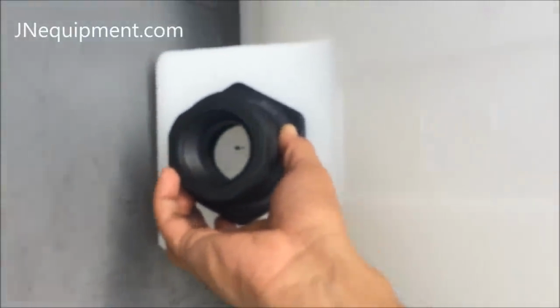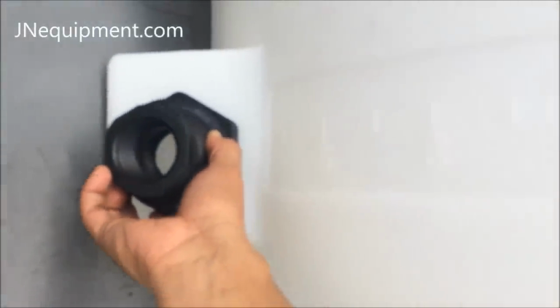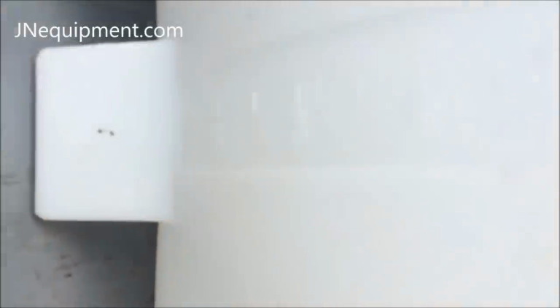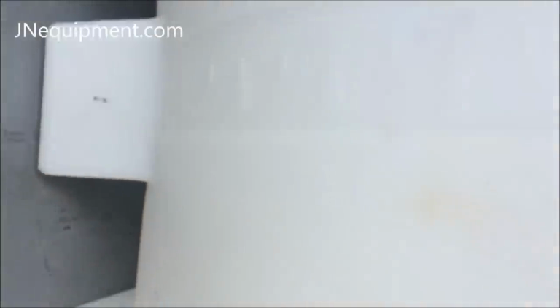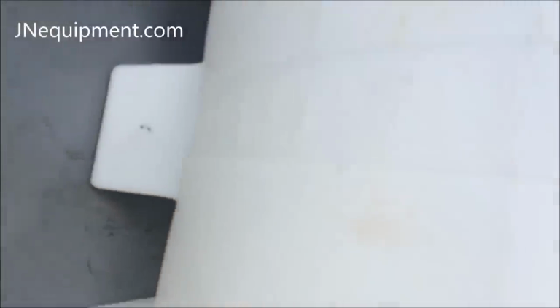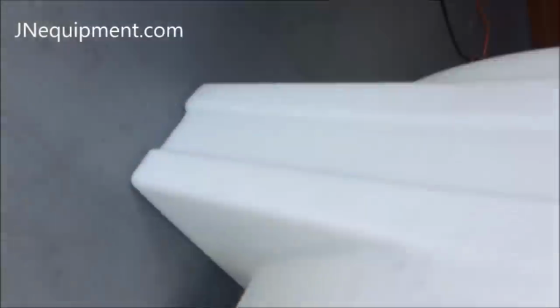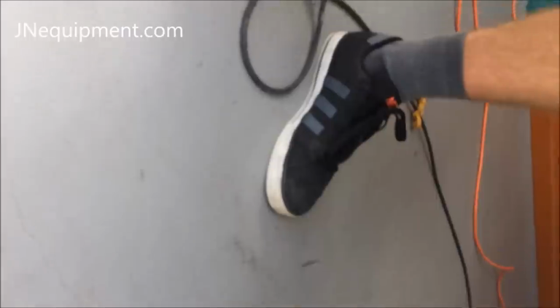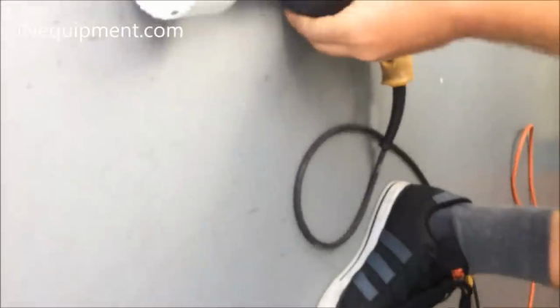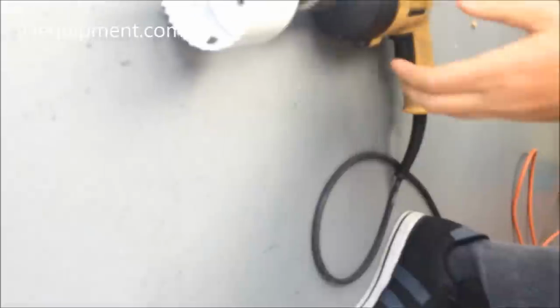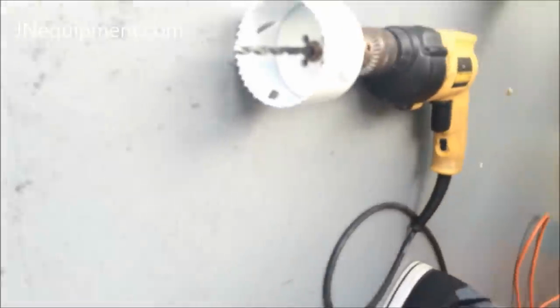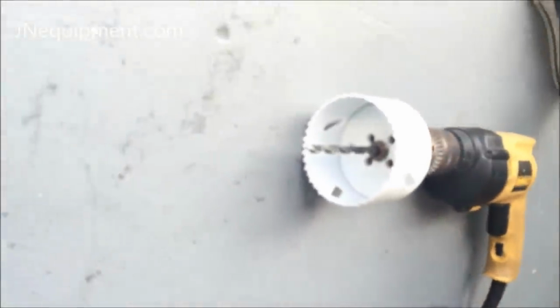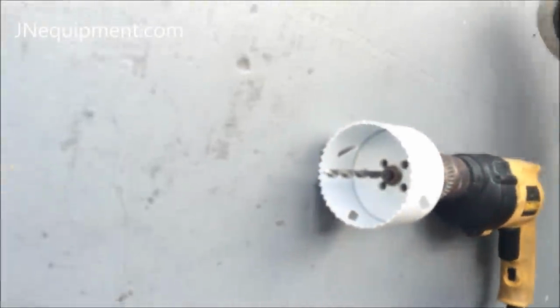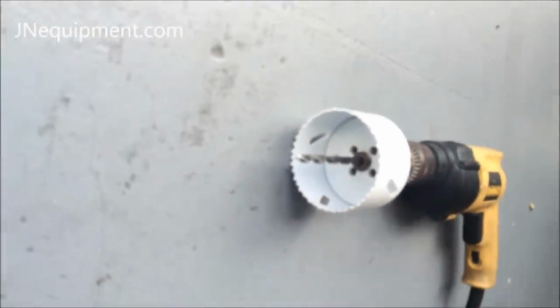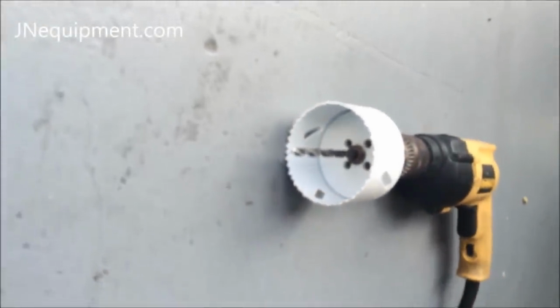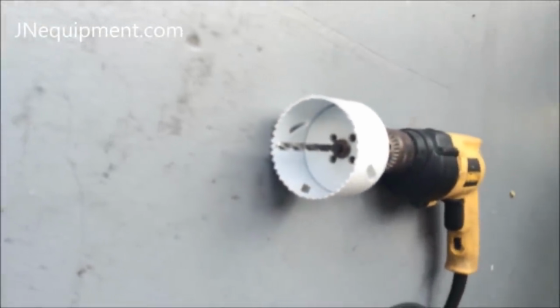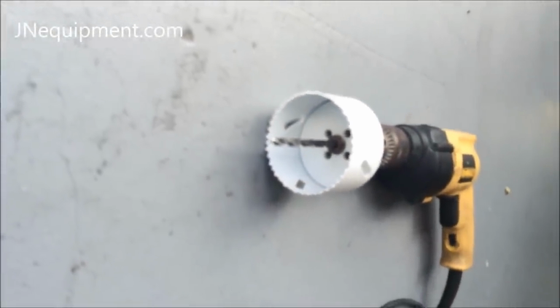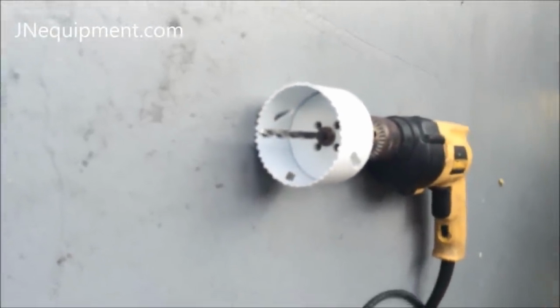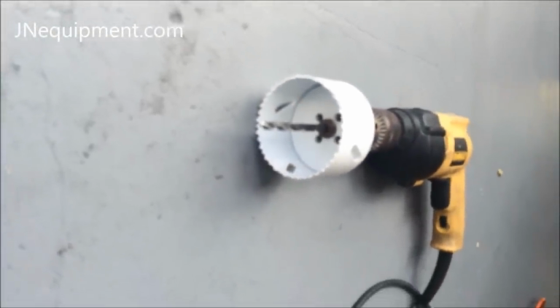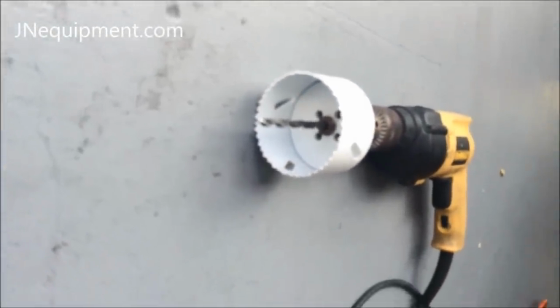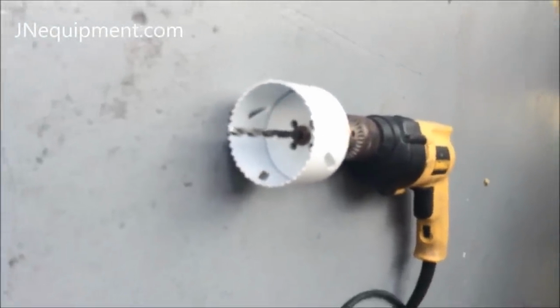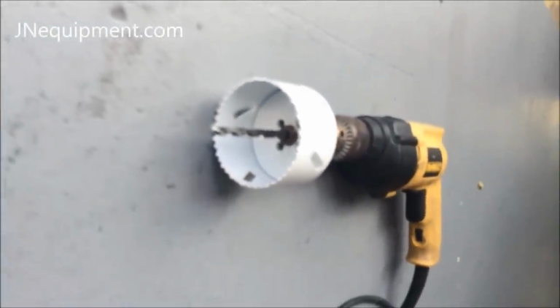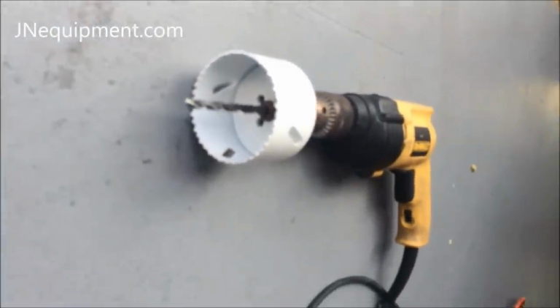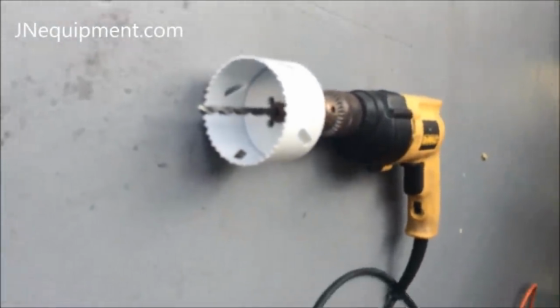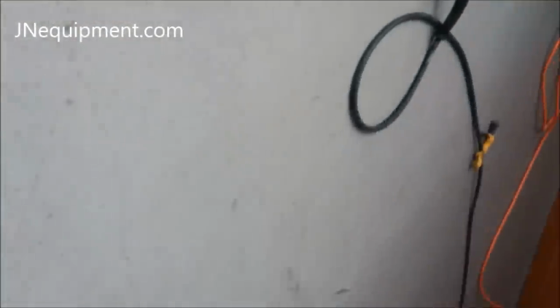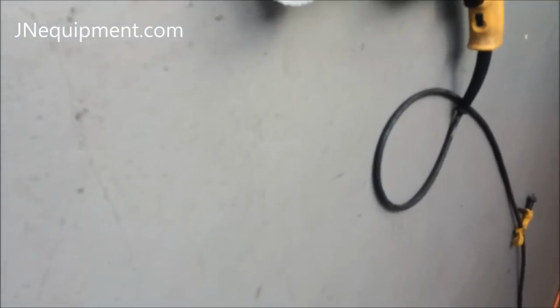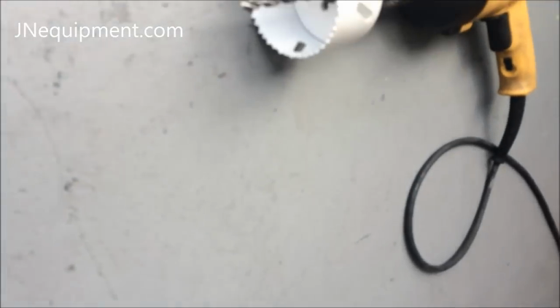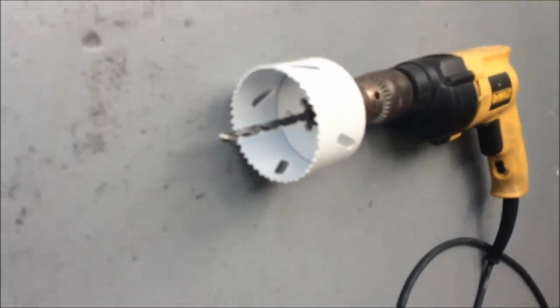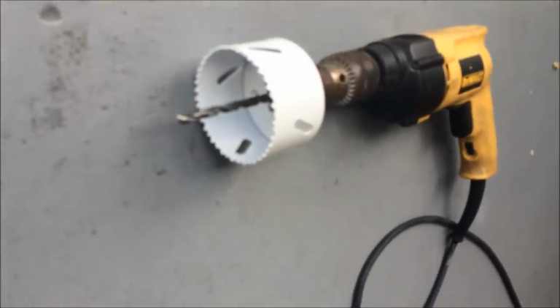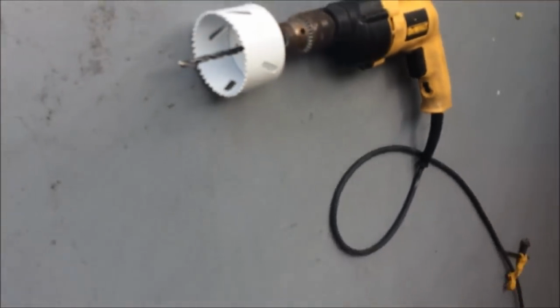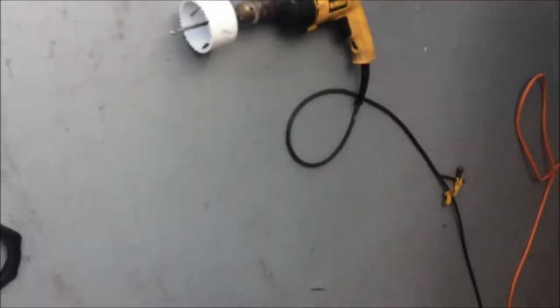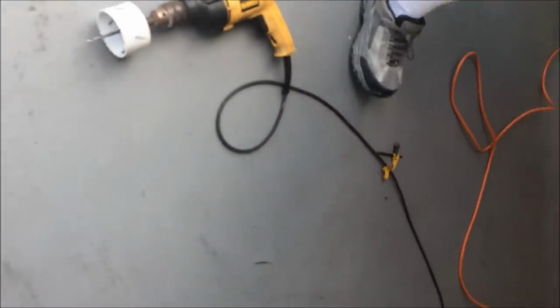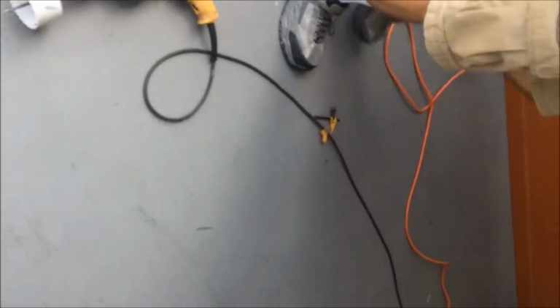Next you'll need an electric drill. We'll use a three and one-eighth inch hole saw drill bit for a two-inch bulkhead fitting, and that'll make a nice clean hole for our bulkhead fitting.